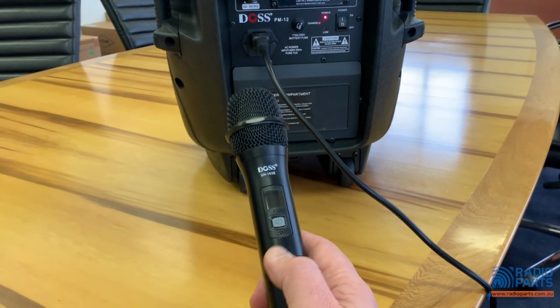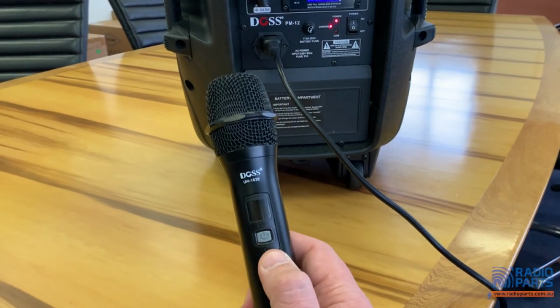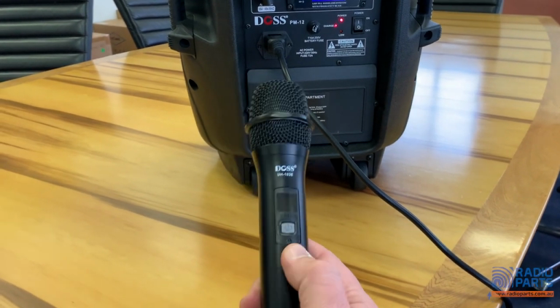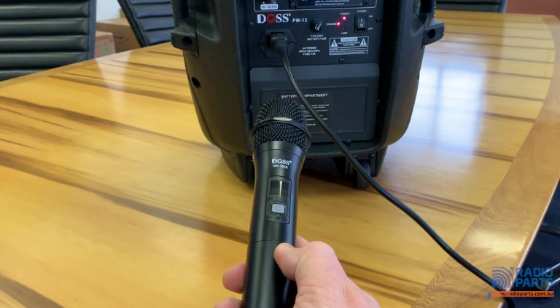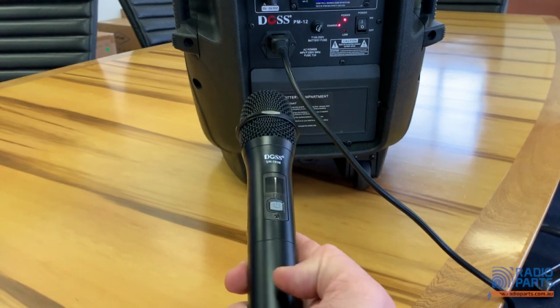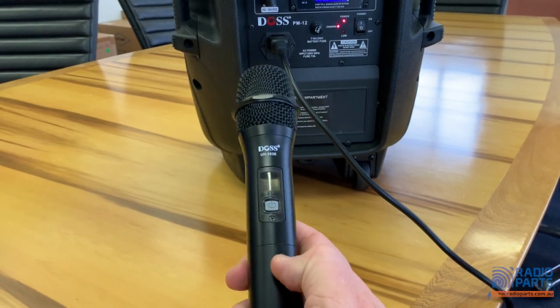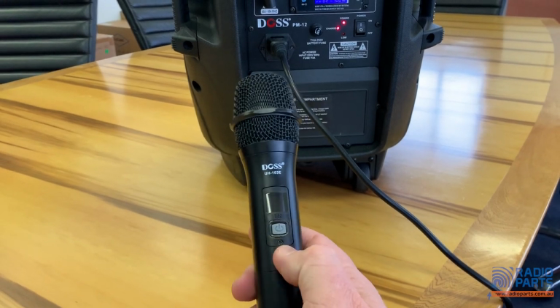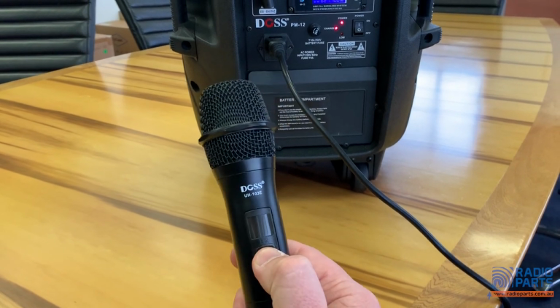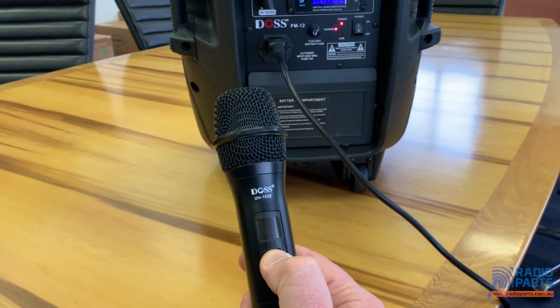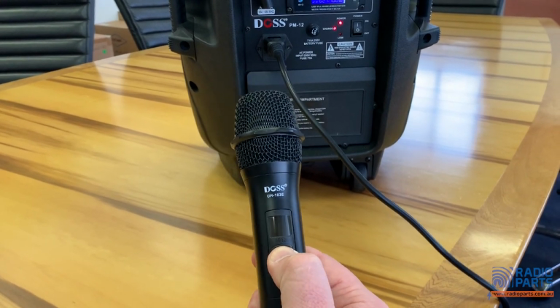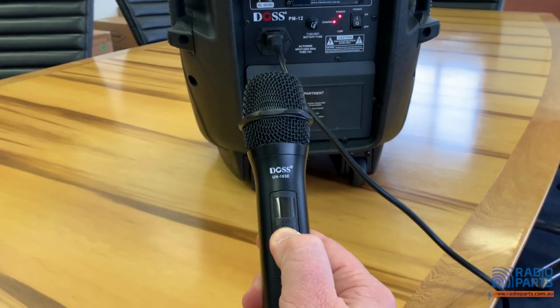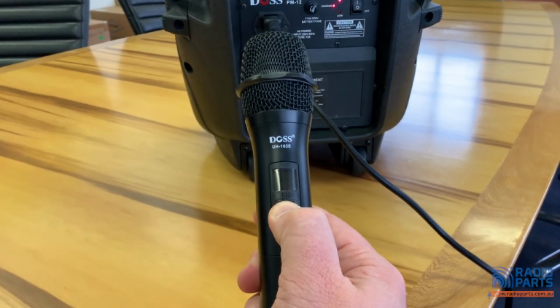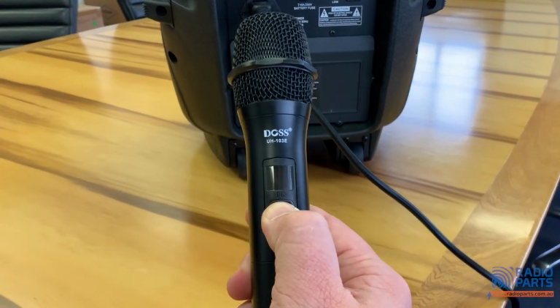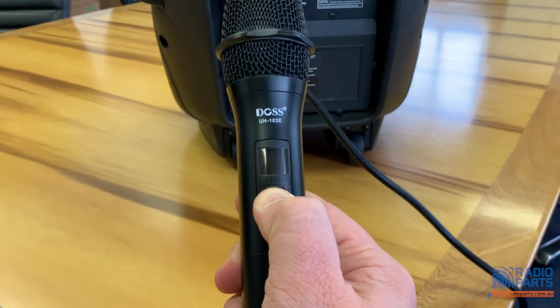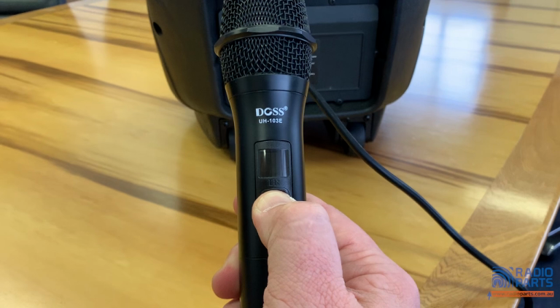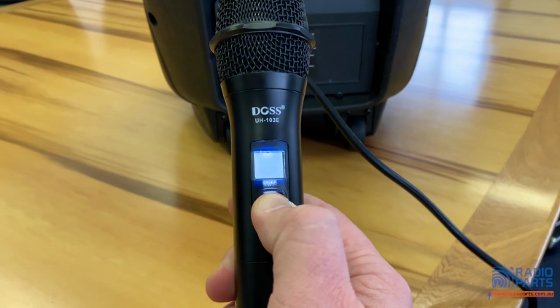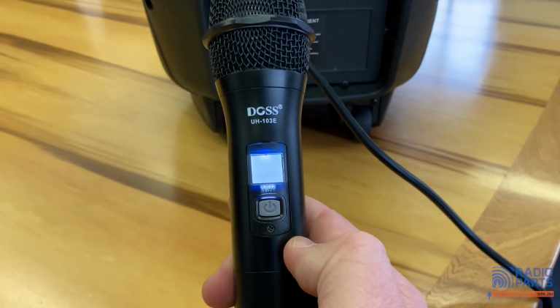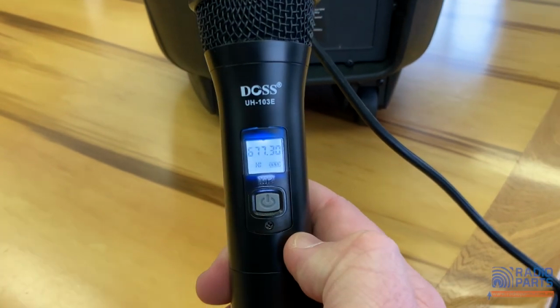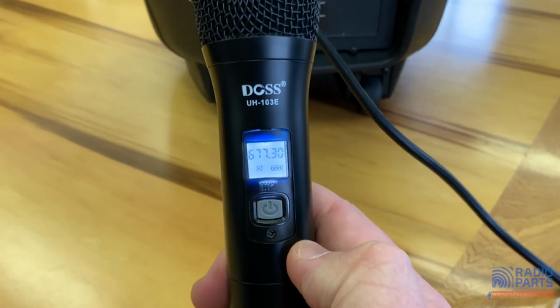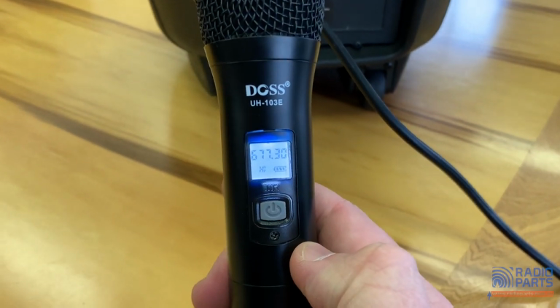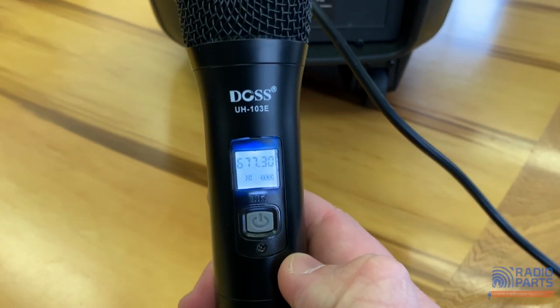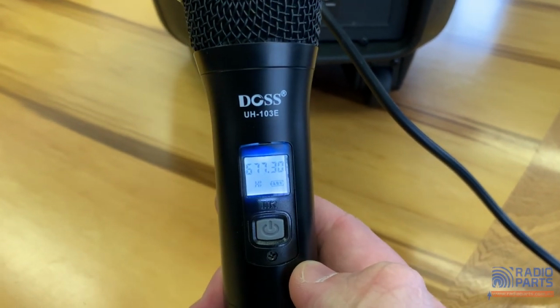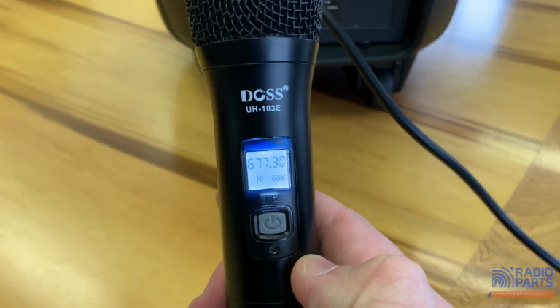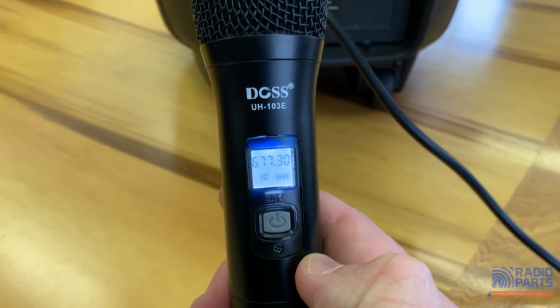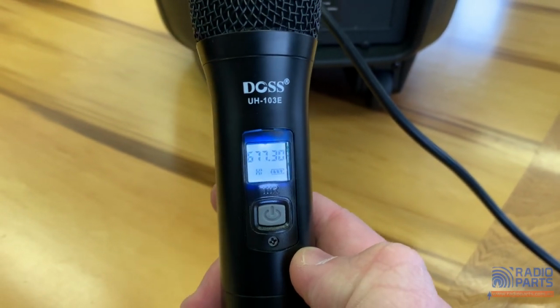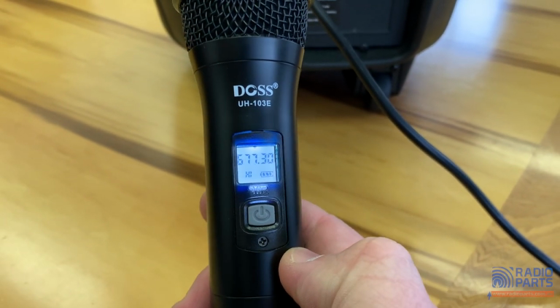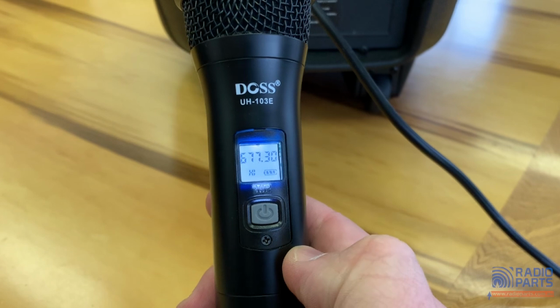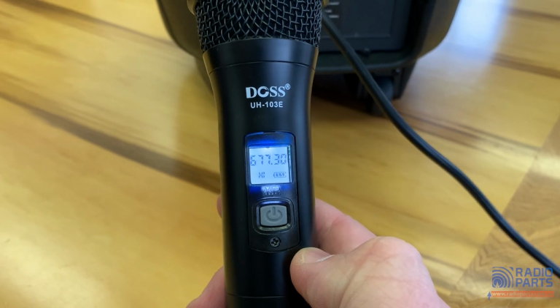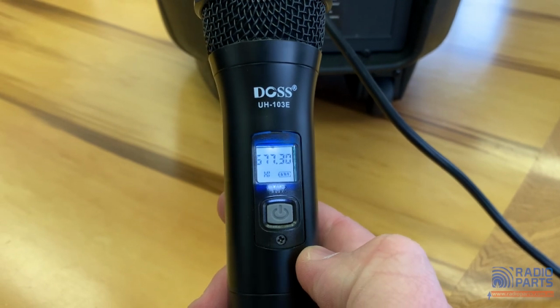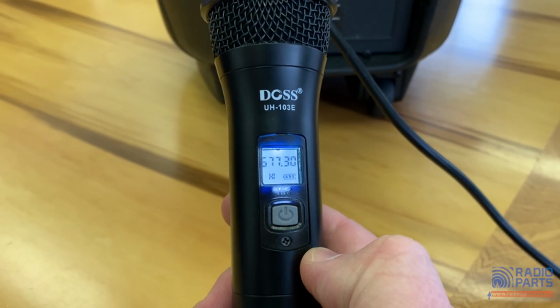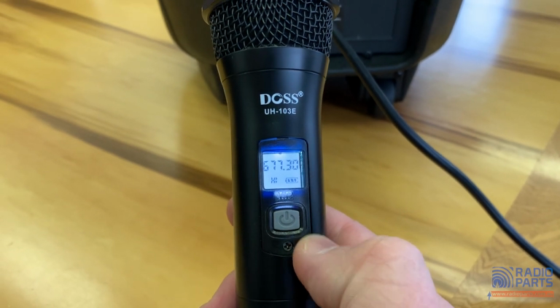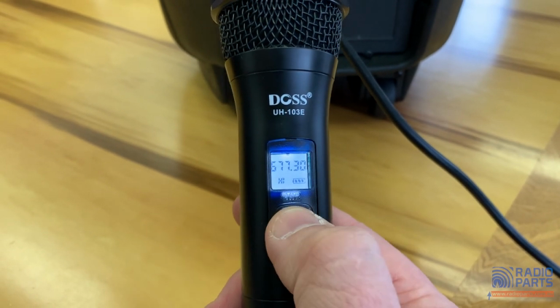So with our microphone here, I've got batteries in it, and if I press and hold to power the microphone on, it lights up — there we go. That's showing me the current frequency it's on, my battery power, and a little indicator saying high.